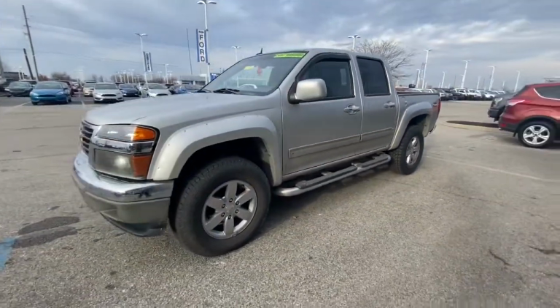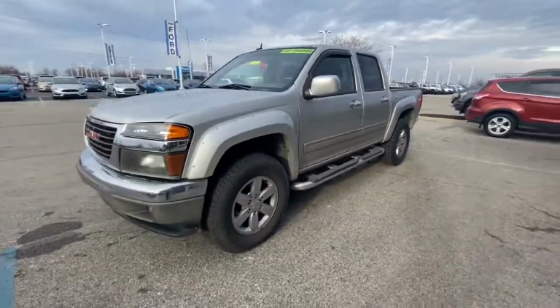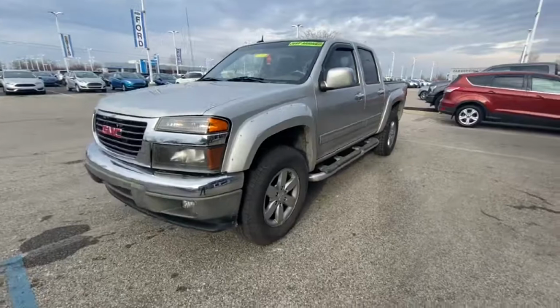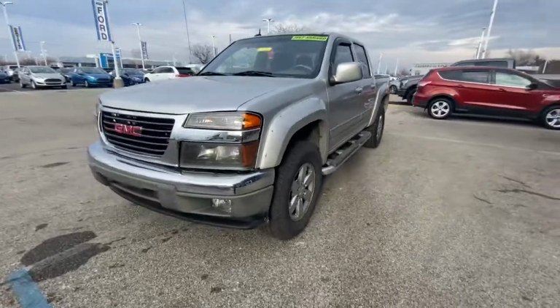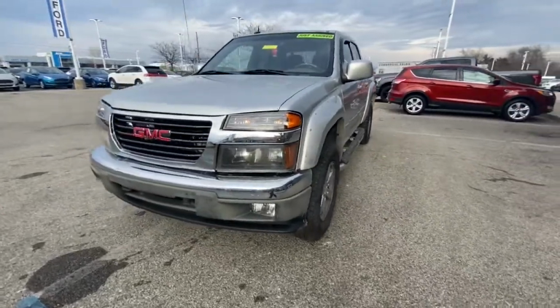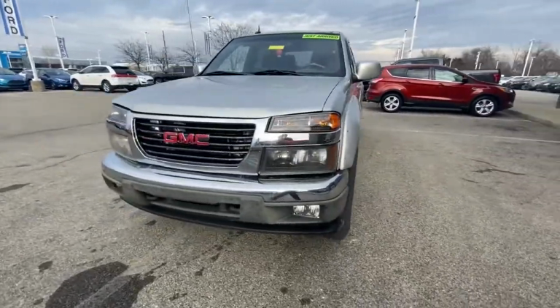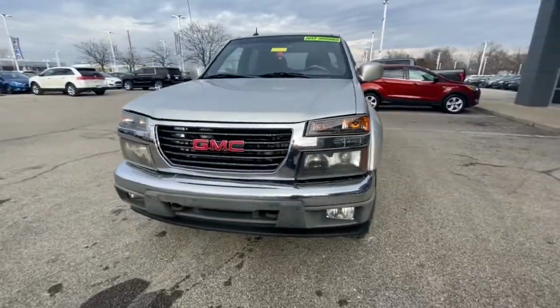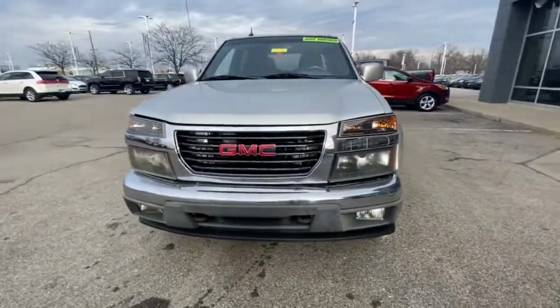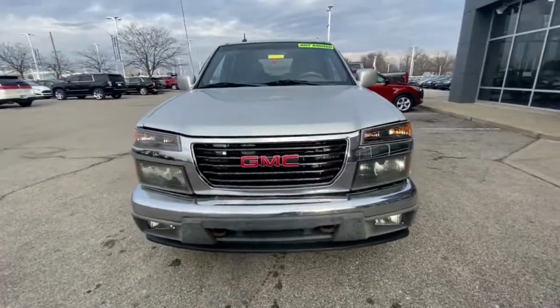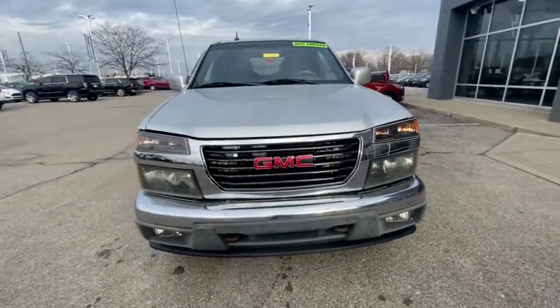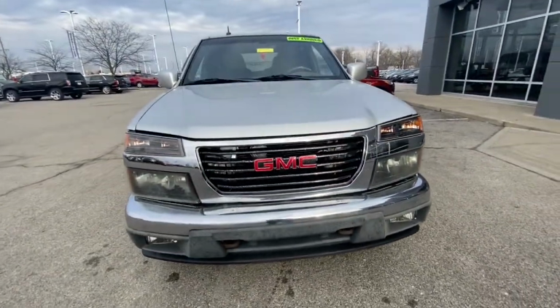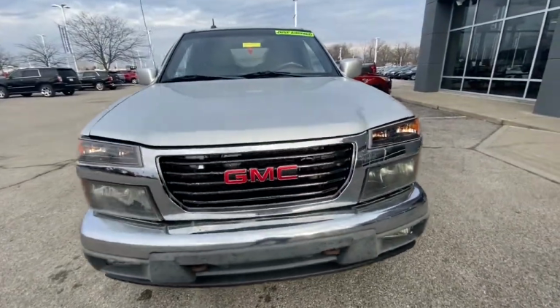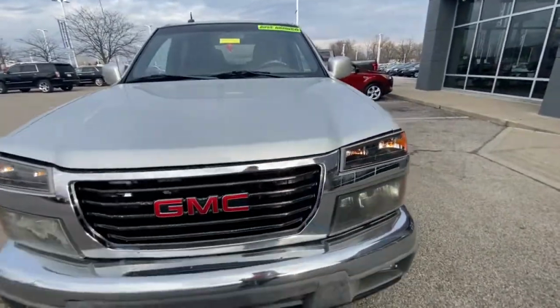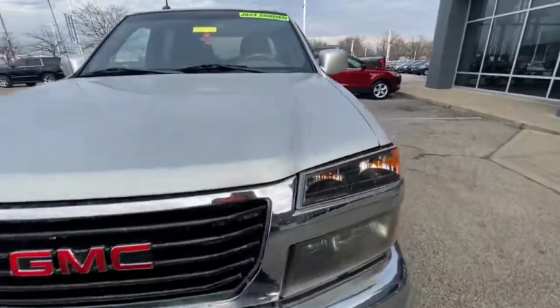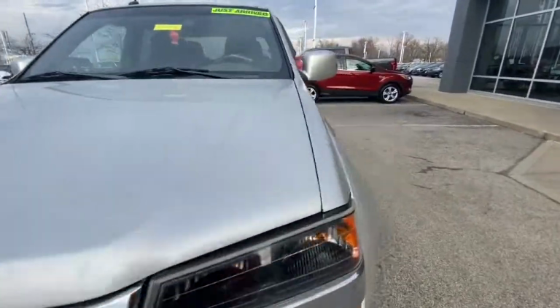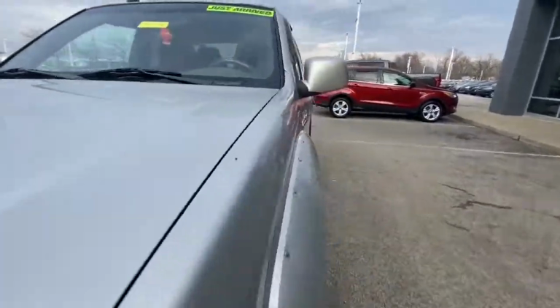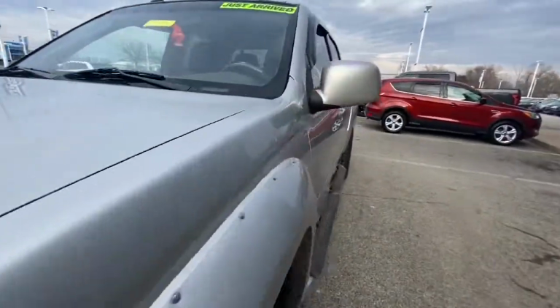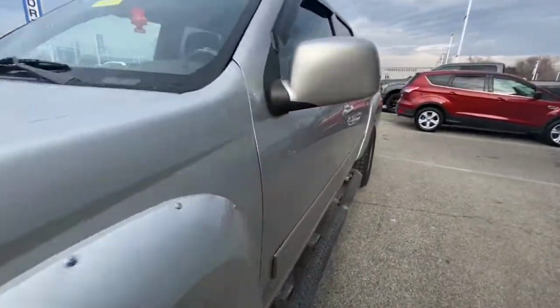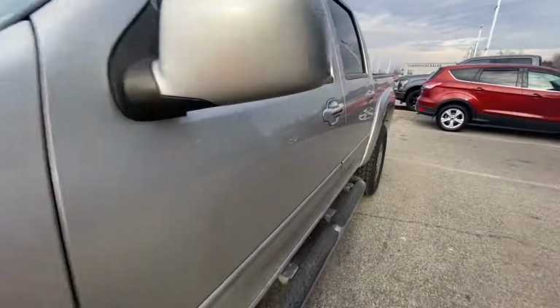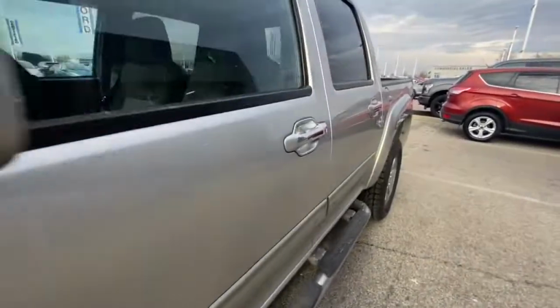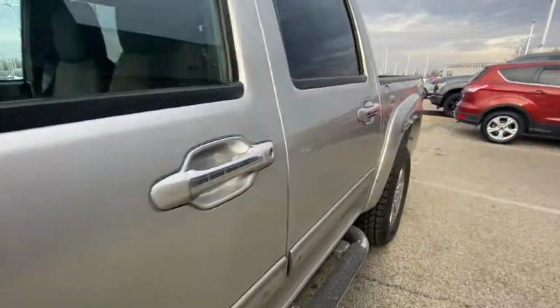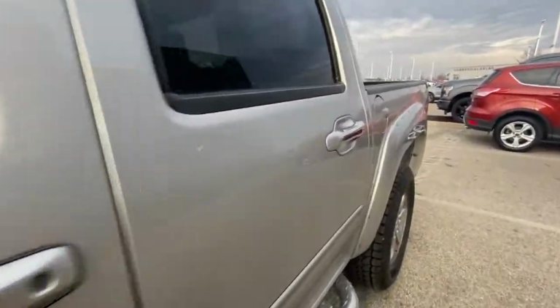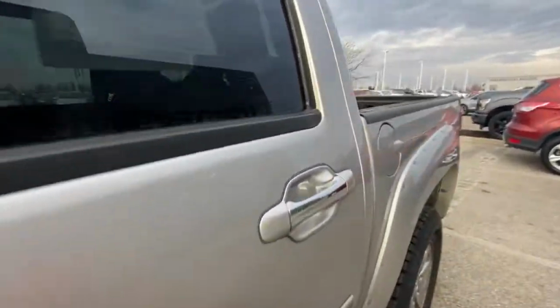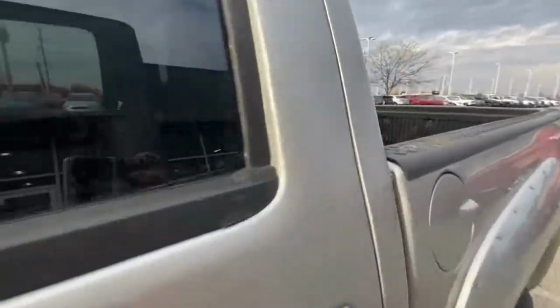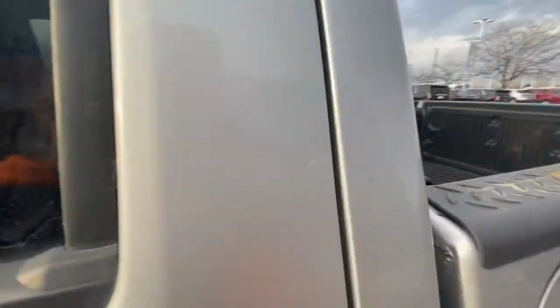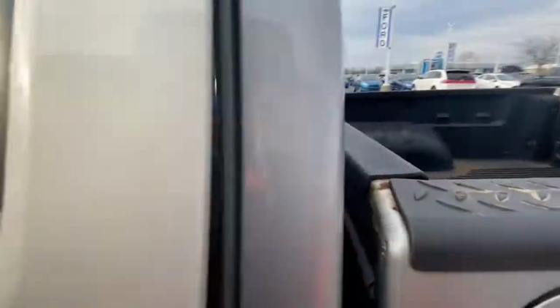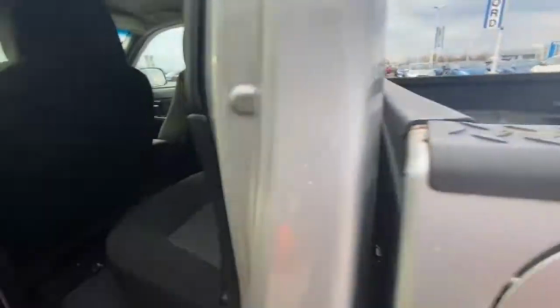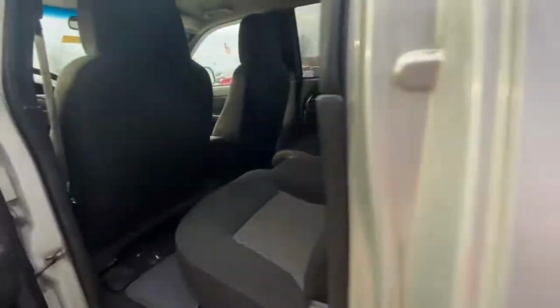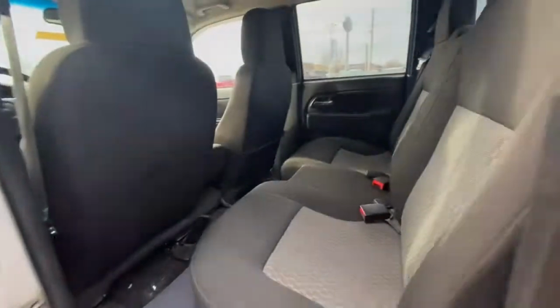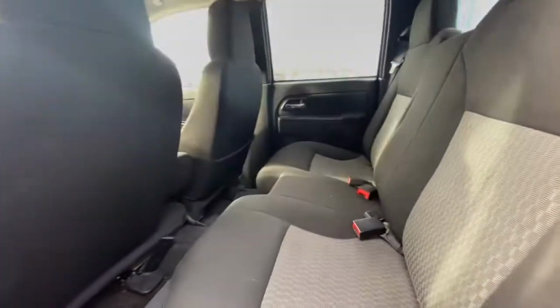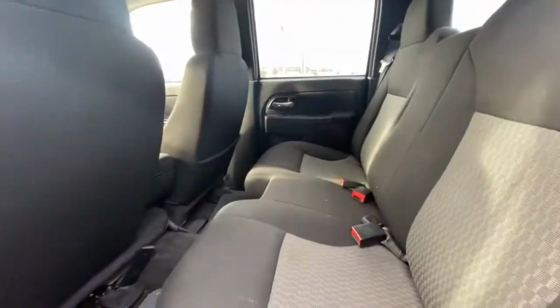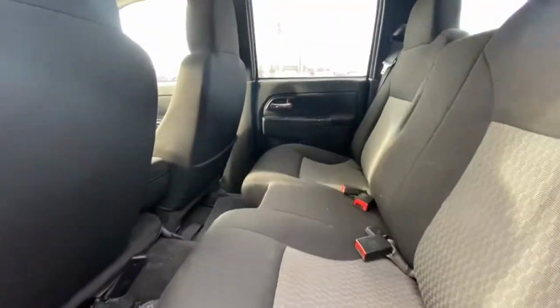All you need to do is relax and enjoy the ride. These are just some of the great options this vehicle comes with: electronic stability control, power windows, power steering.